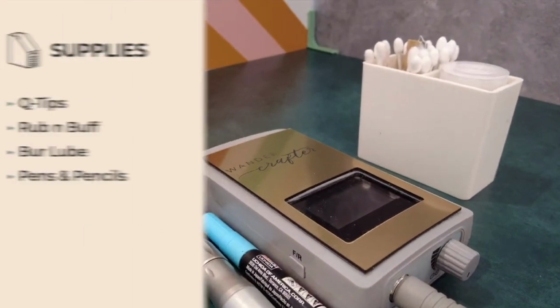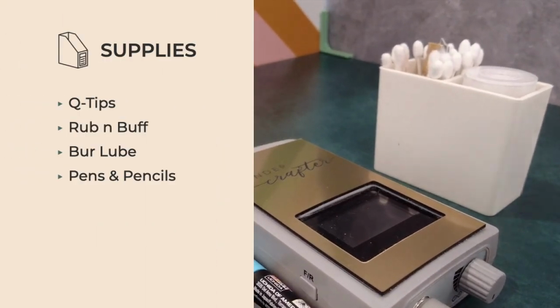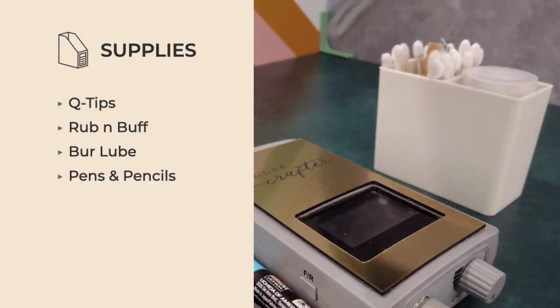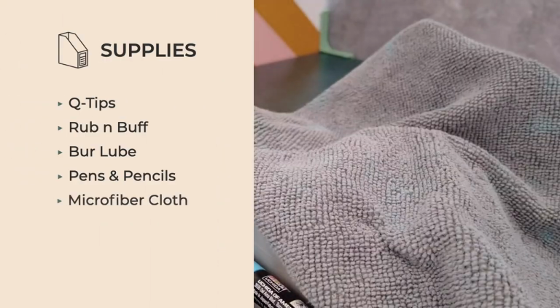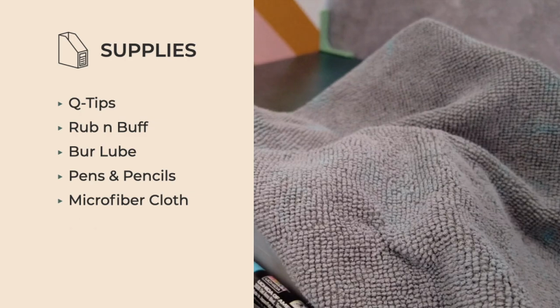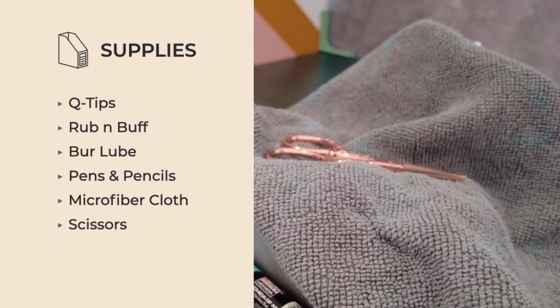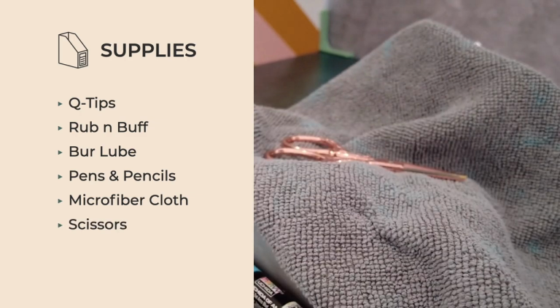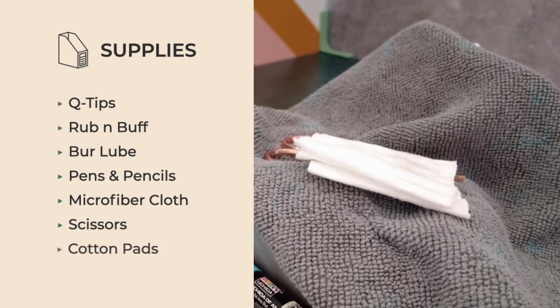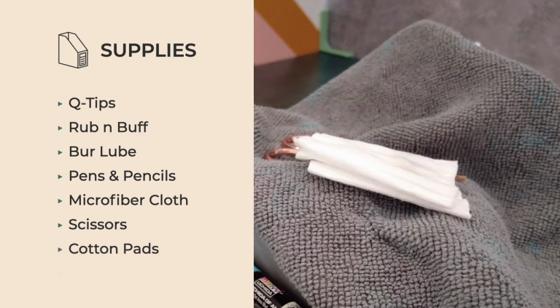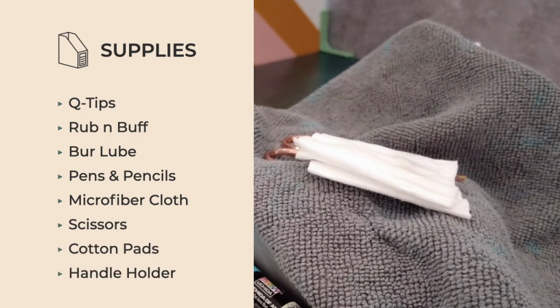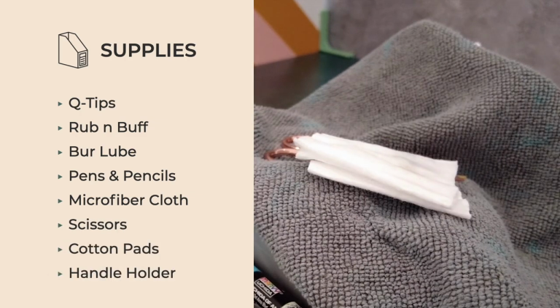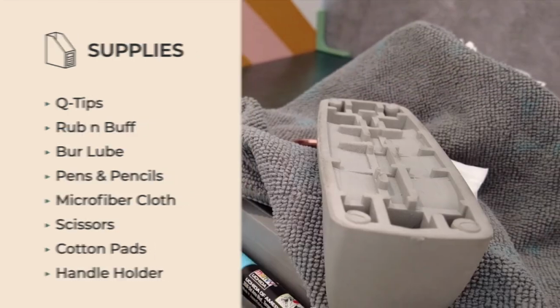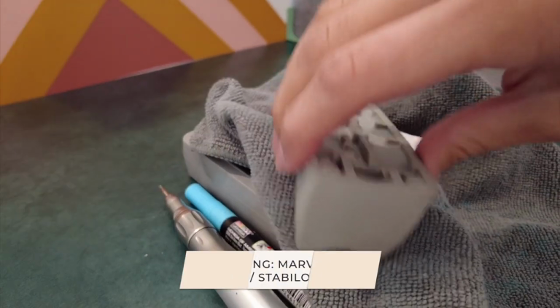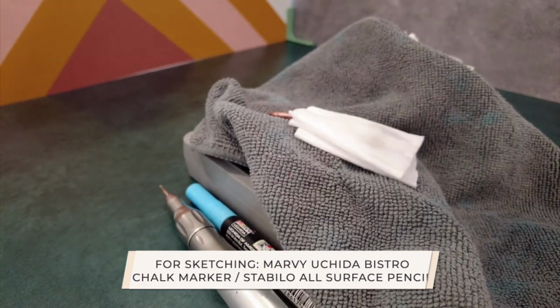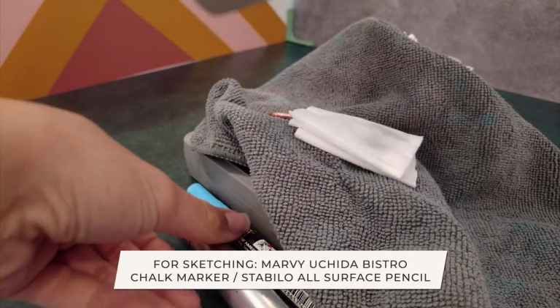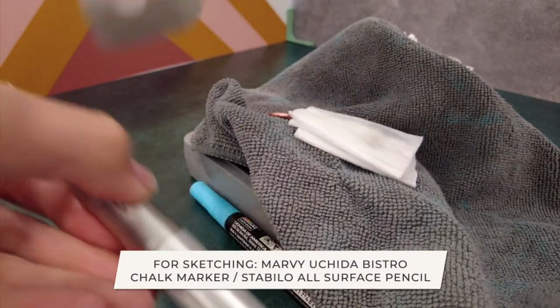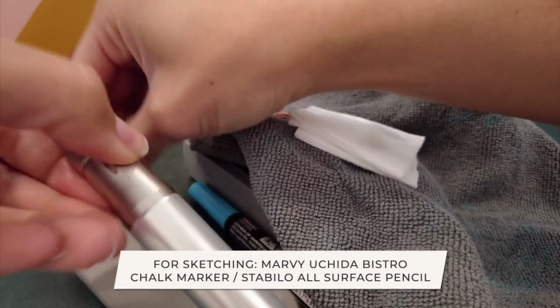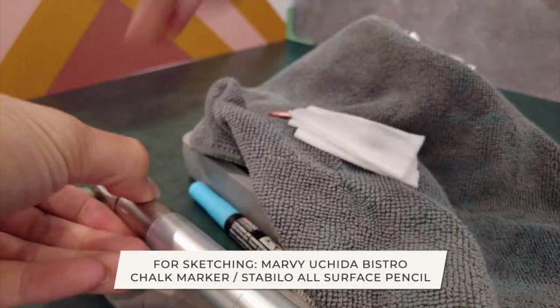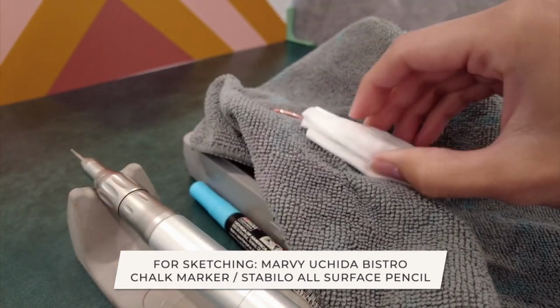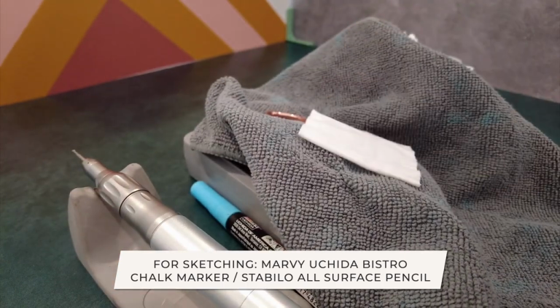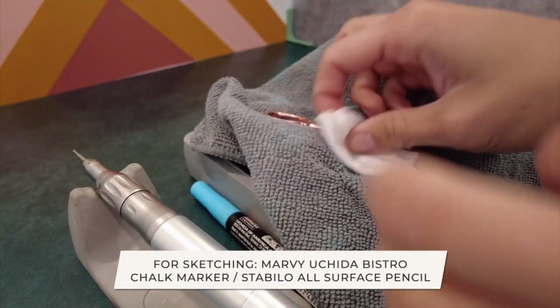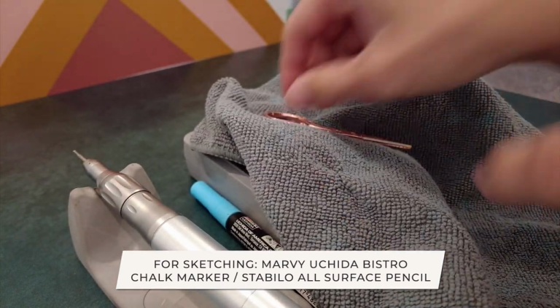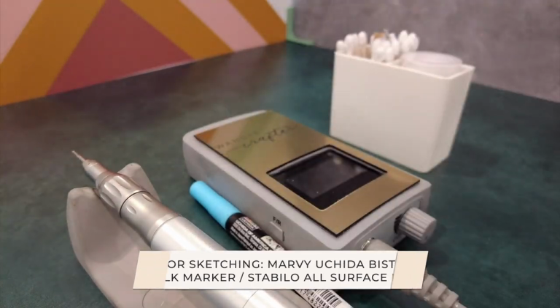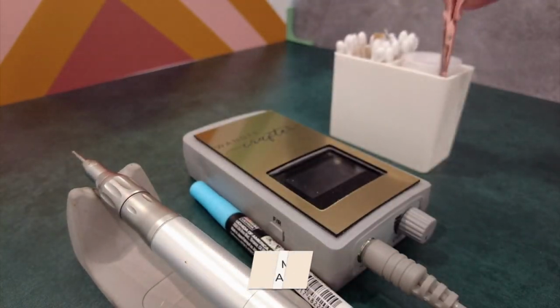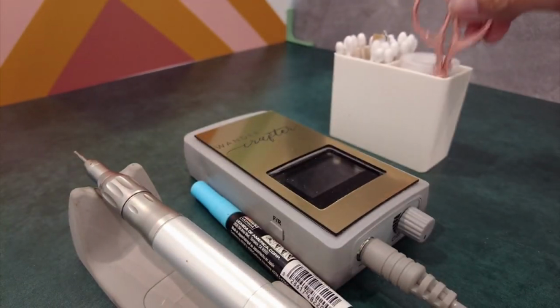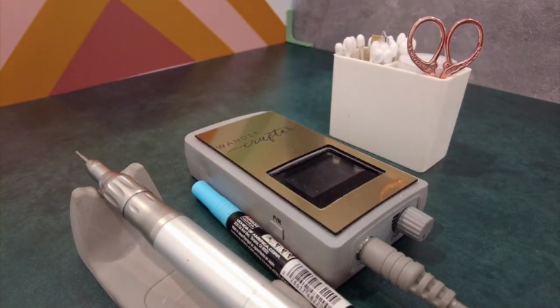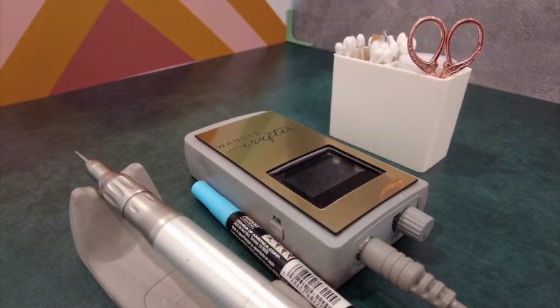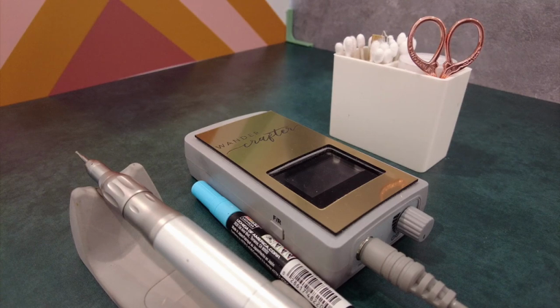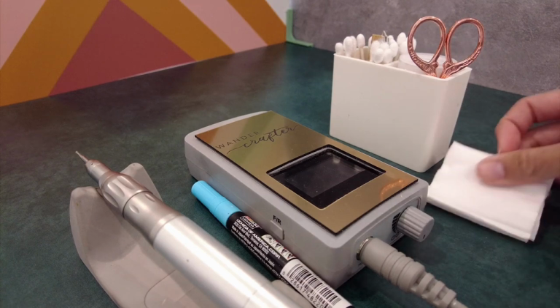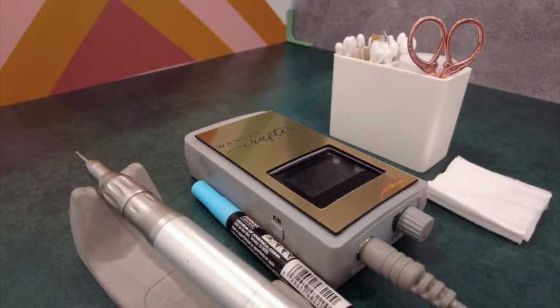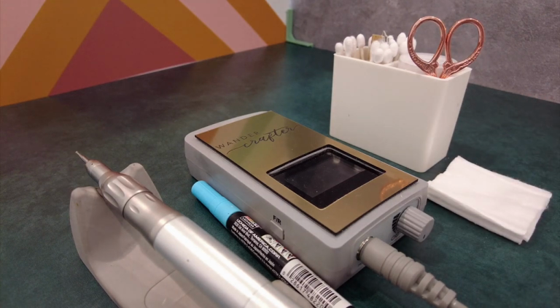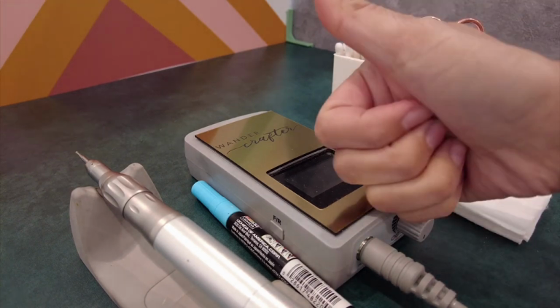Other things to complete the kit: the microfiber cloth, scissors, cotton pads, and the handle holder. For sketching, I have two different tools — the Marvy Uchida chalk marker as well as the Stabilo All Pencil. Then you throw it all into your kit and it looks super cute and organized.